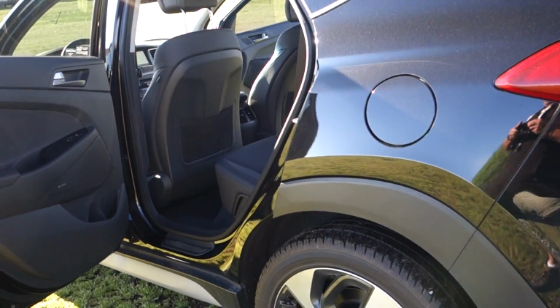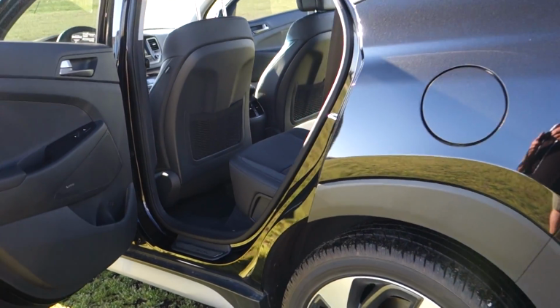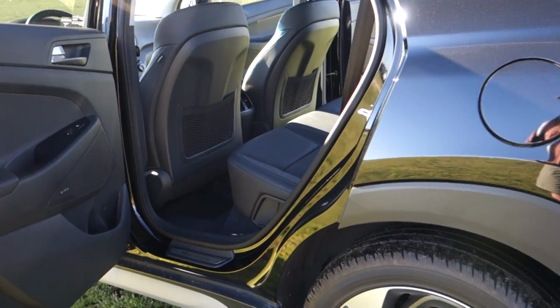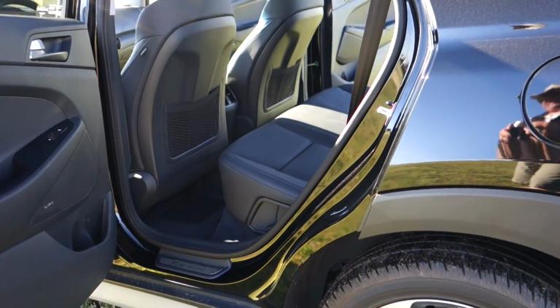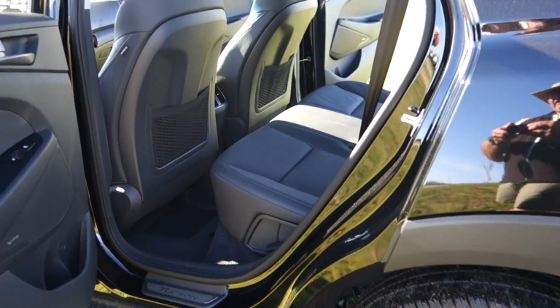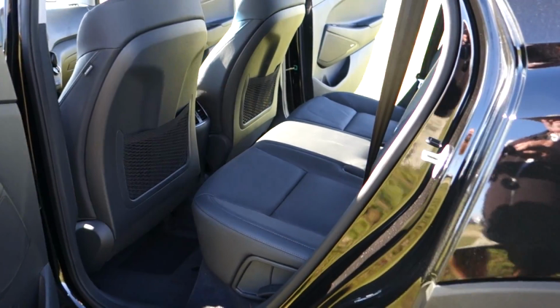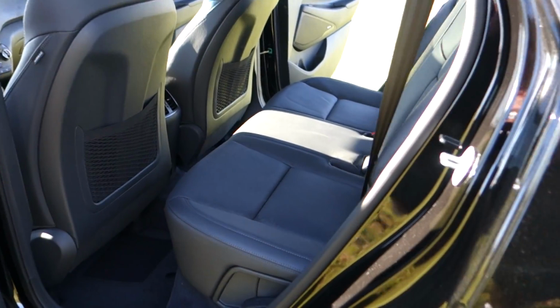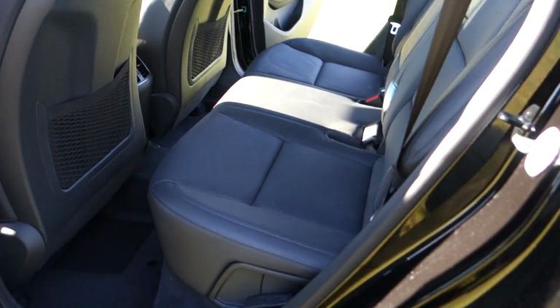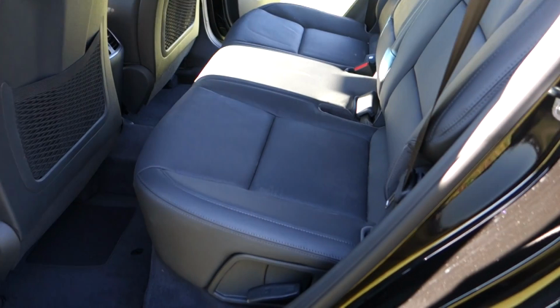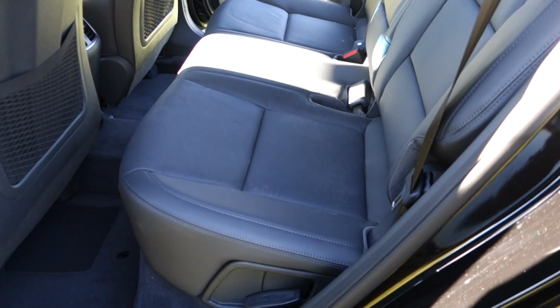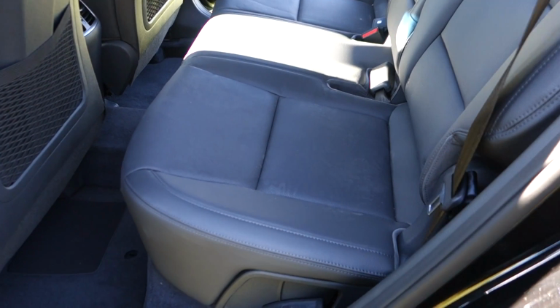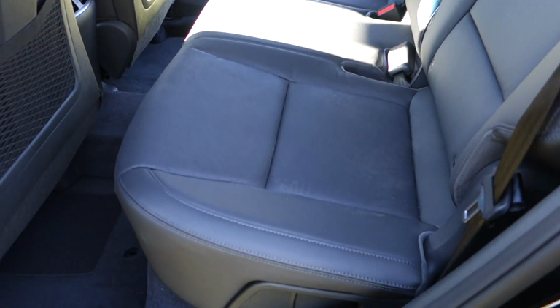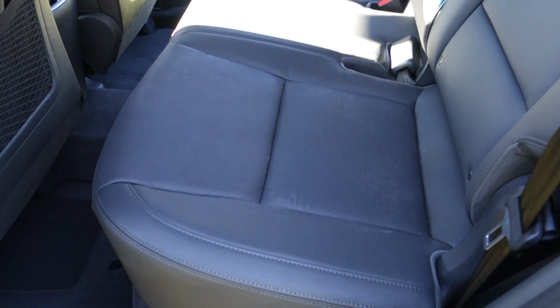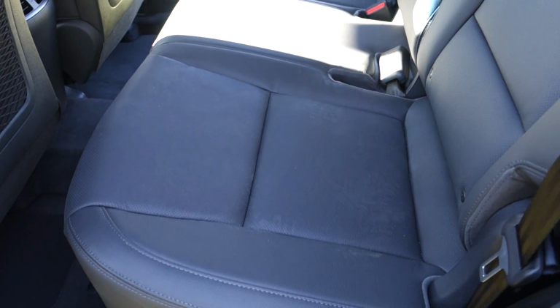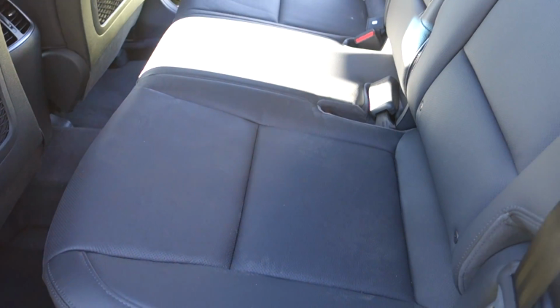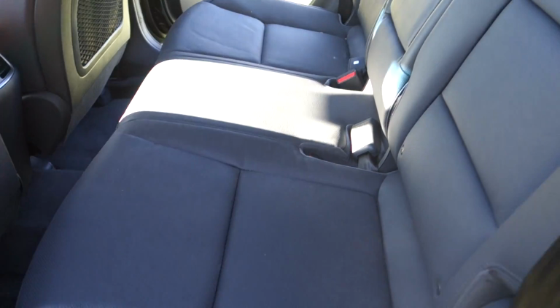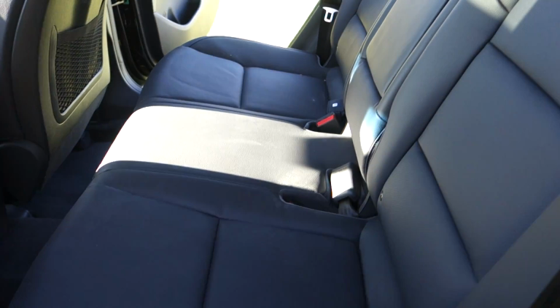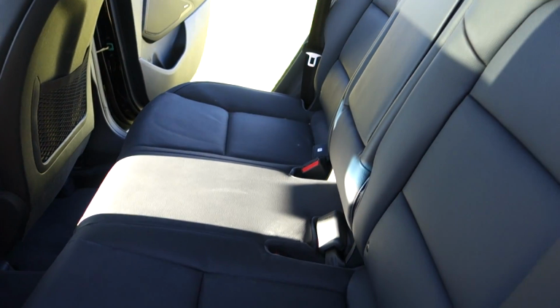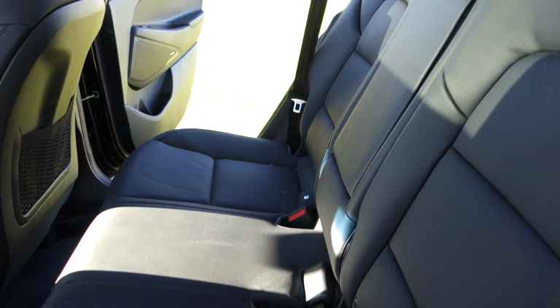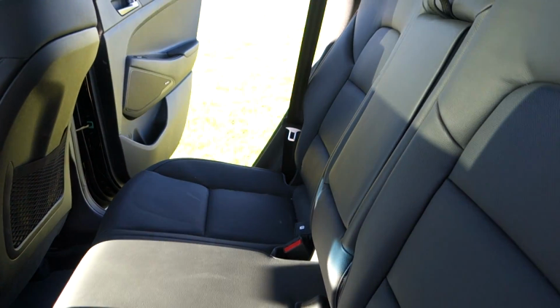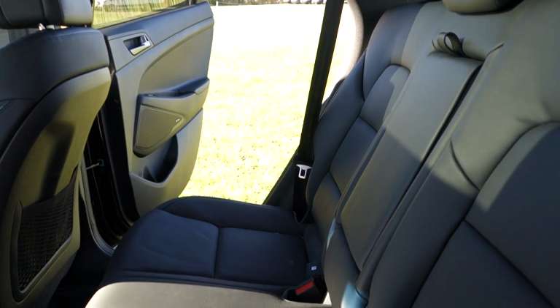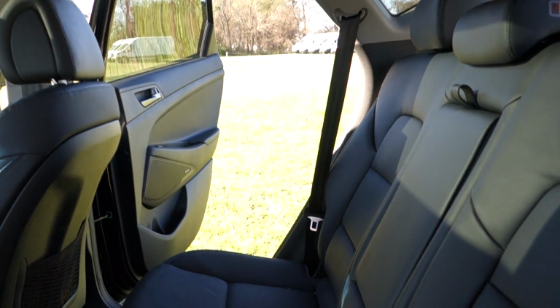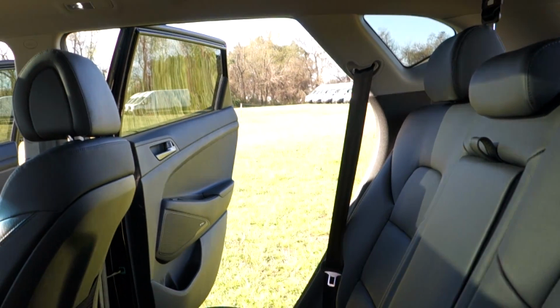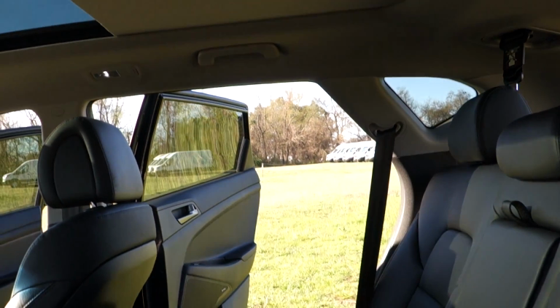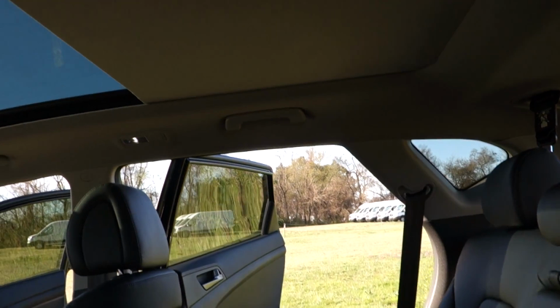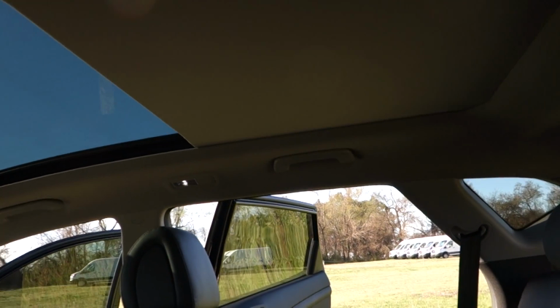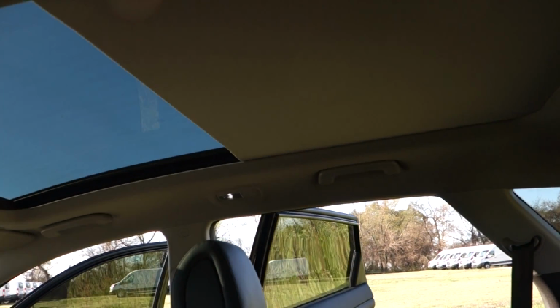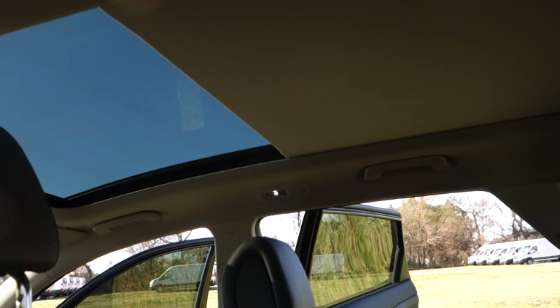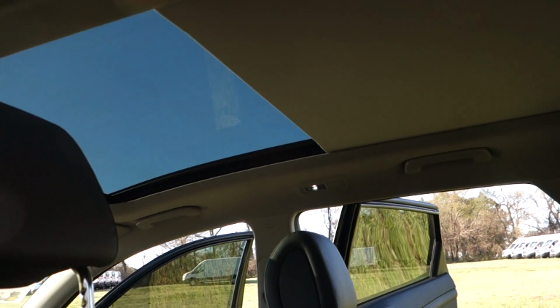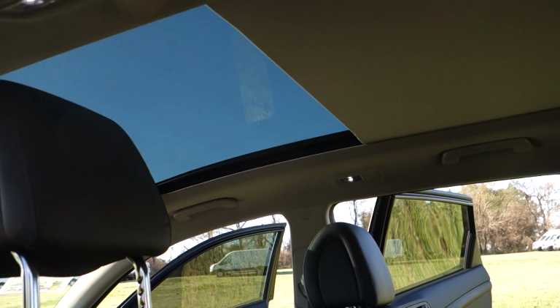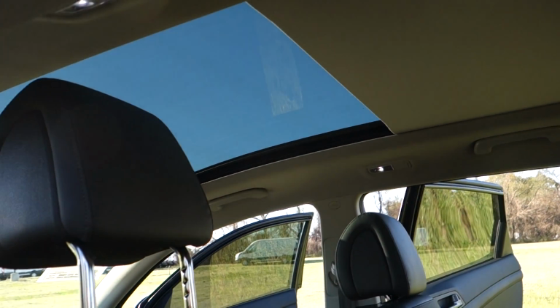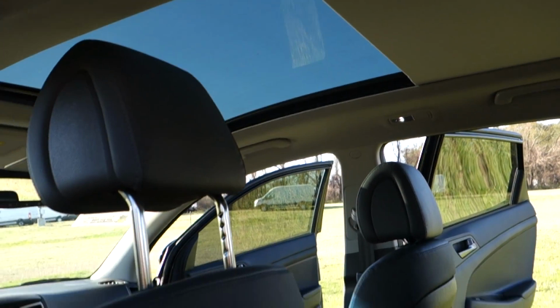It does have an automatic transmission. And inside, of course, the black leather upholstery — no rips, burns, stains, or smells. This vehicle has been non-smoker-owned from new. And my favorite feature is the king-size panoramic moonroof.